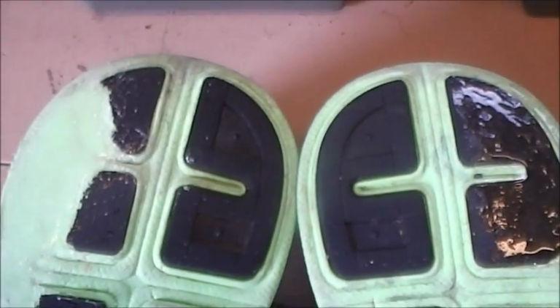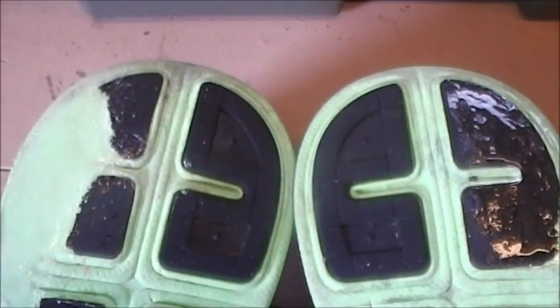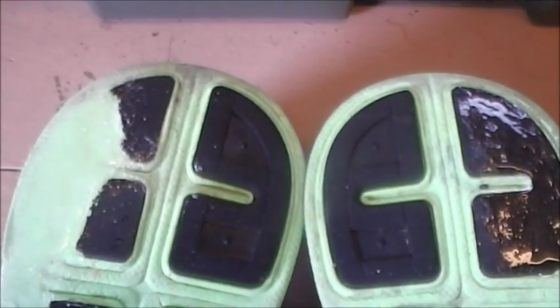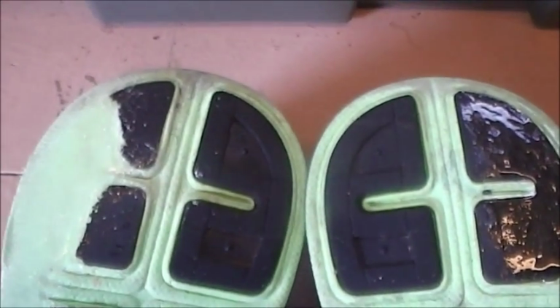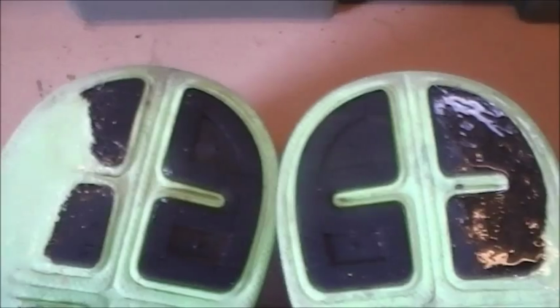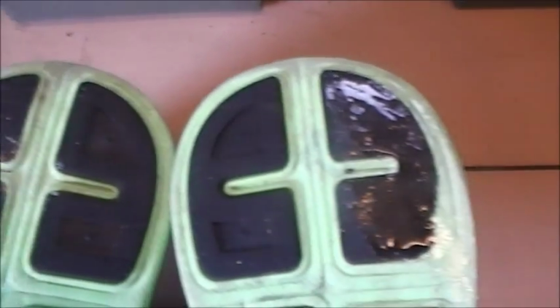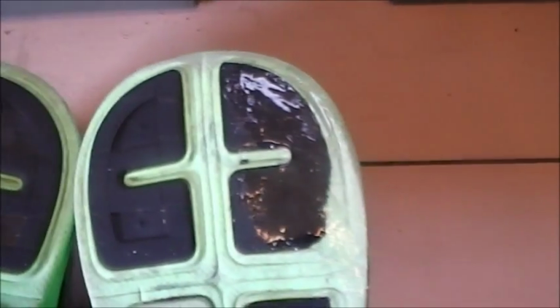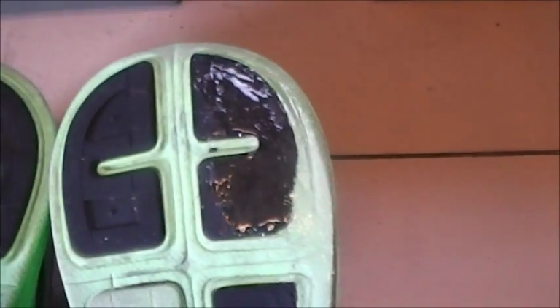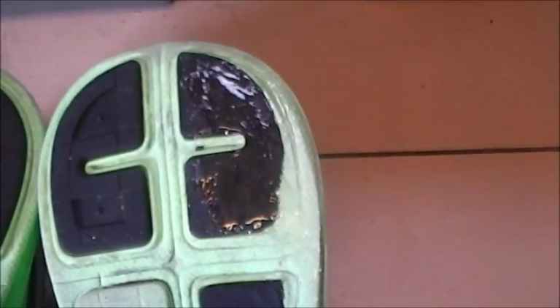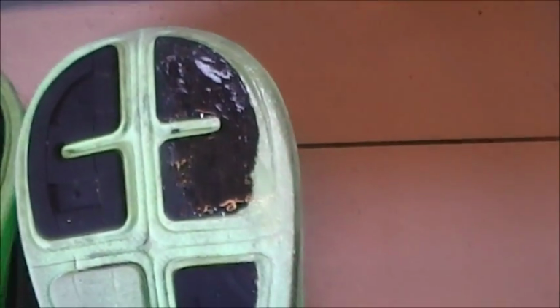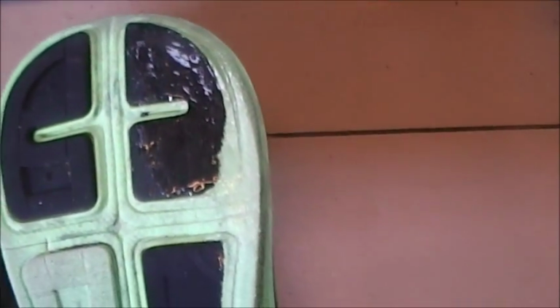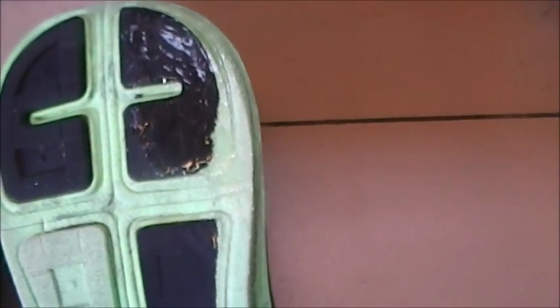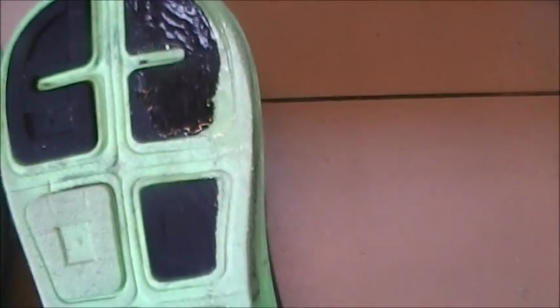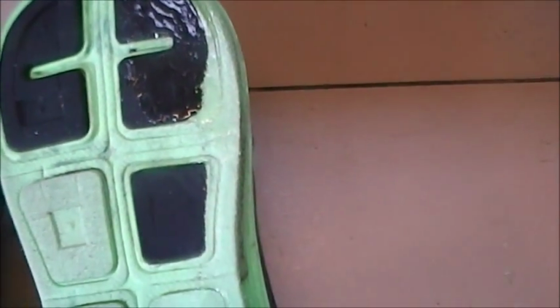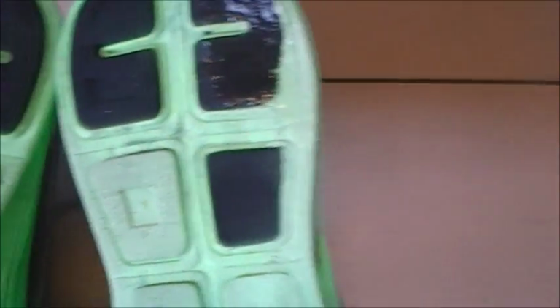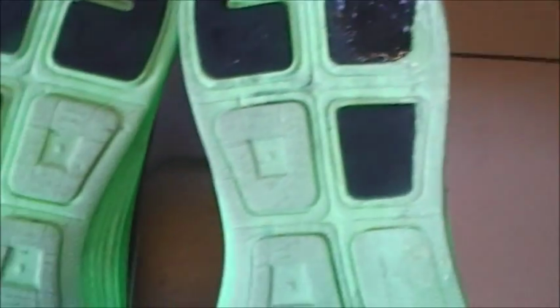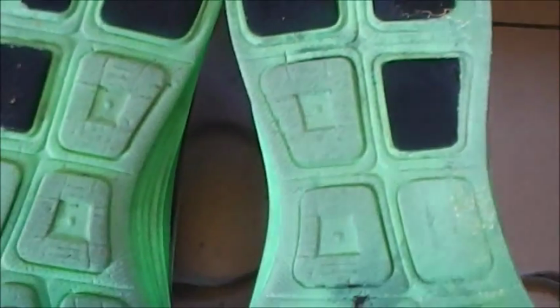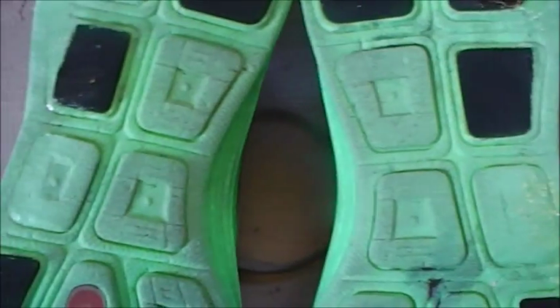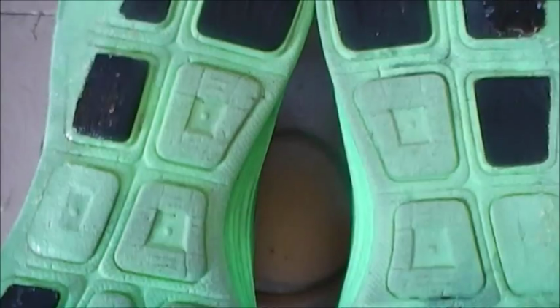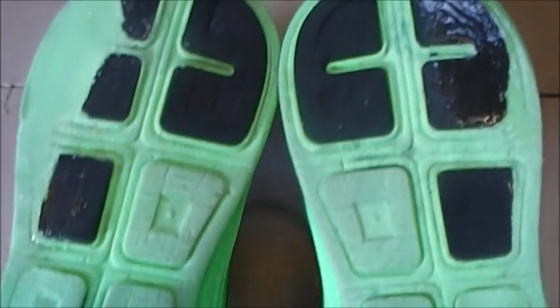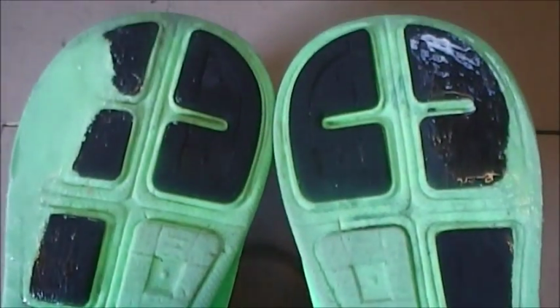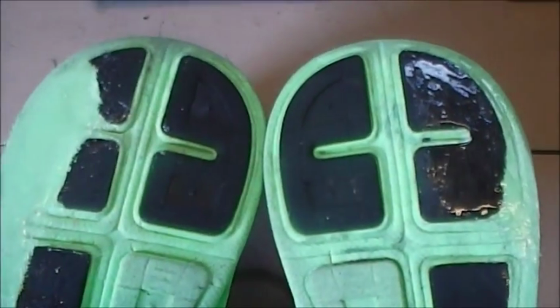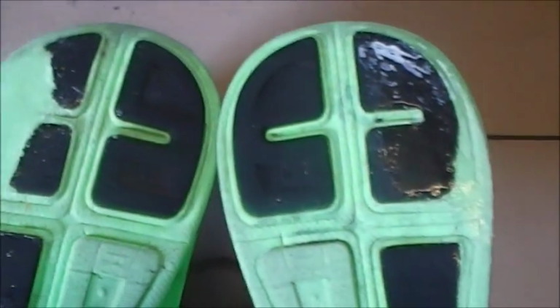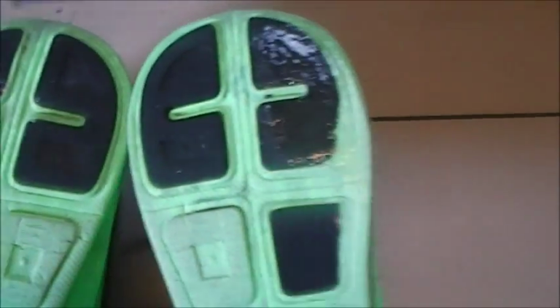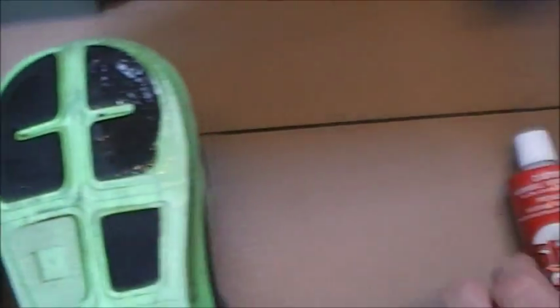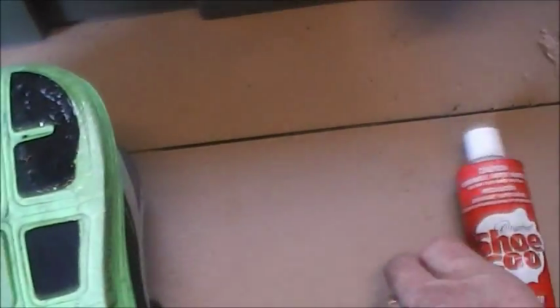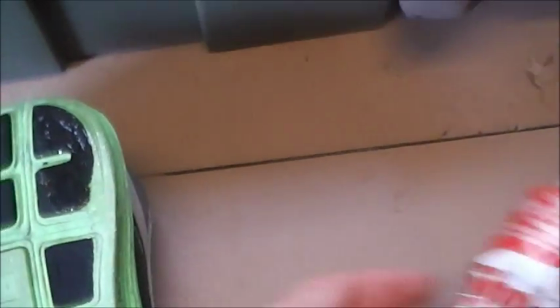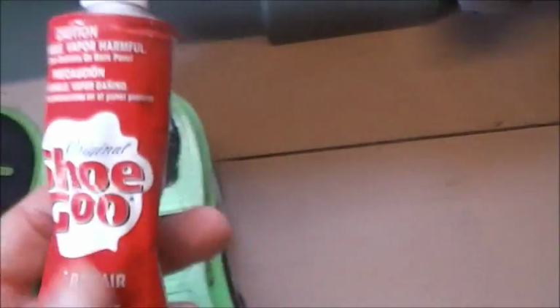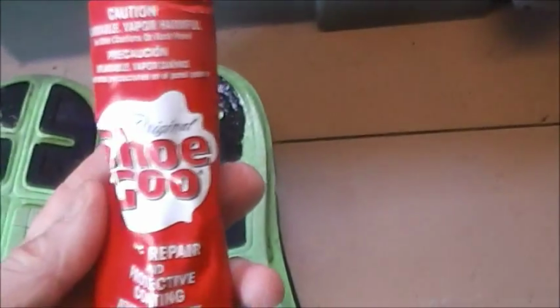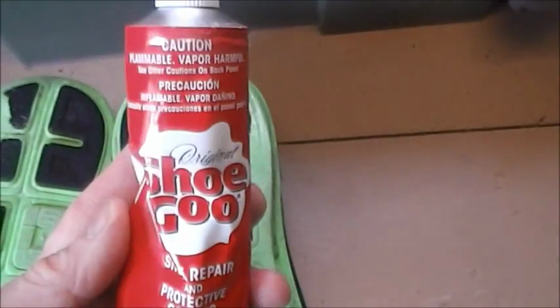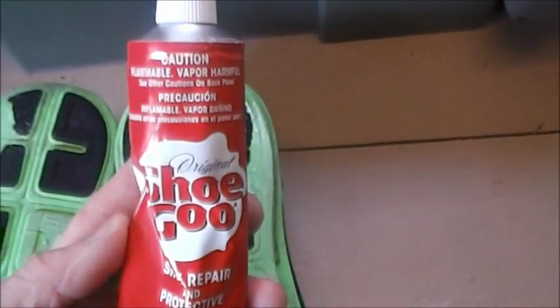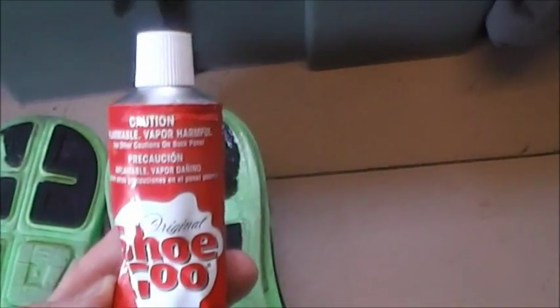The uppers are good, nothing wrong with them — just the soles getting worn down in some areas. So maybe I can prolong it and make them last longer. There we go — shoe goo.